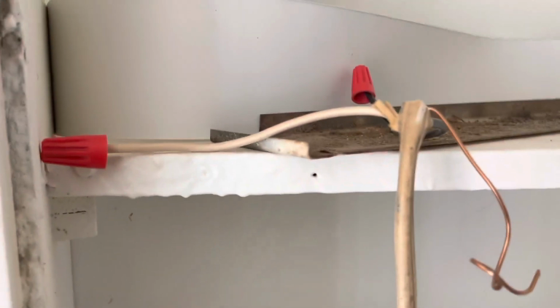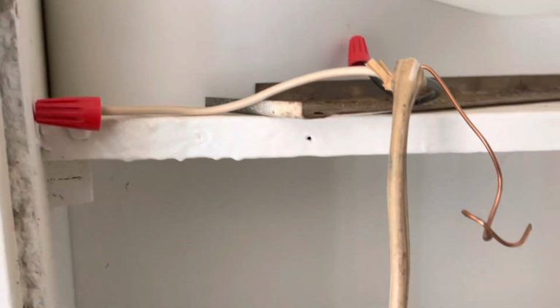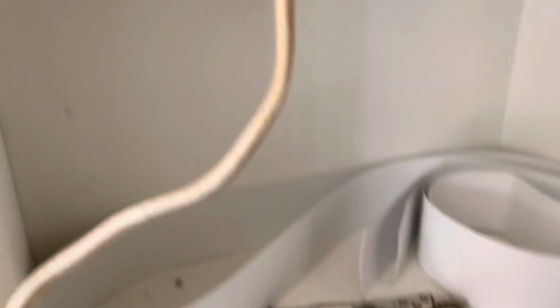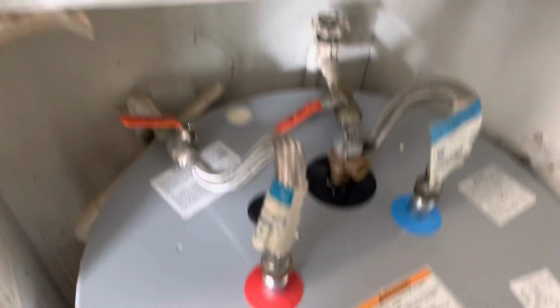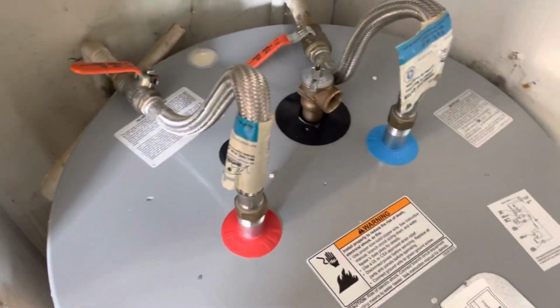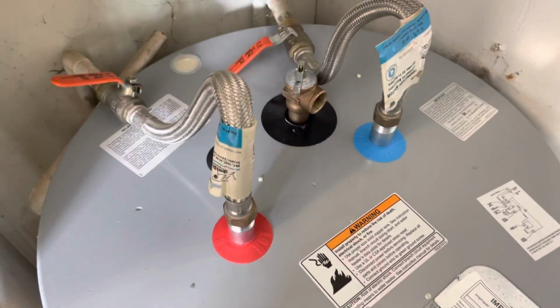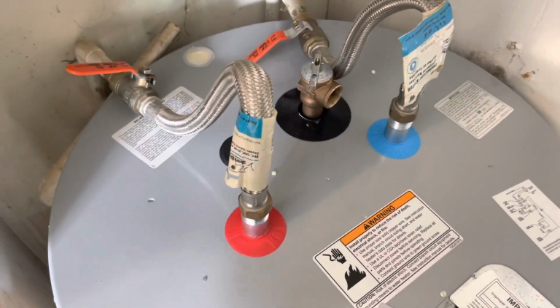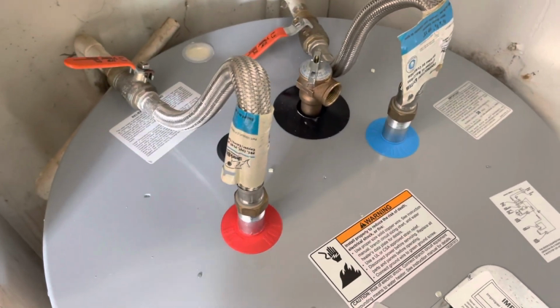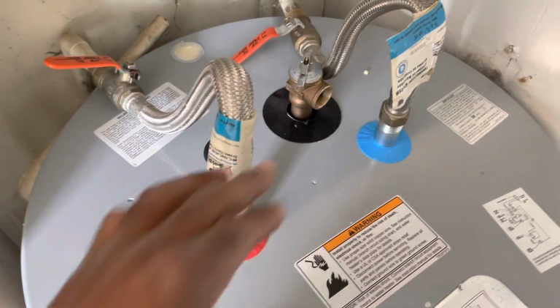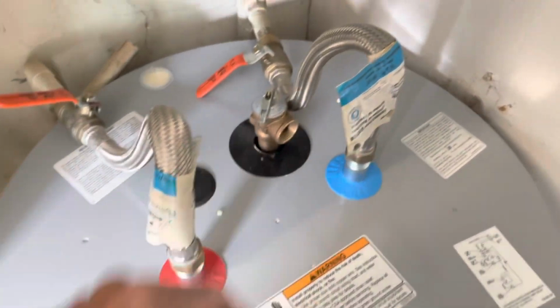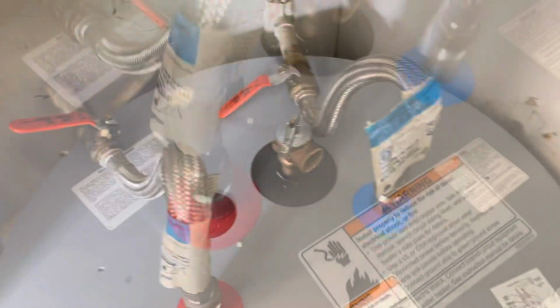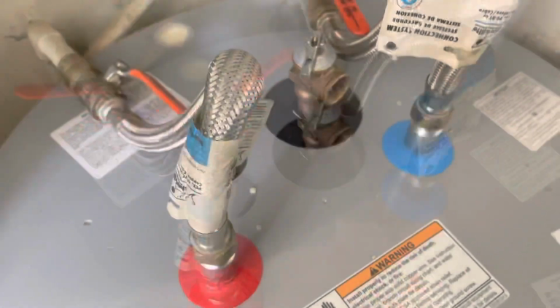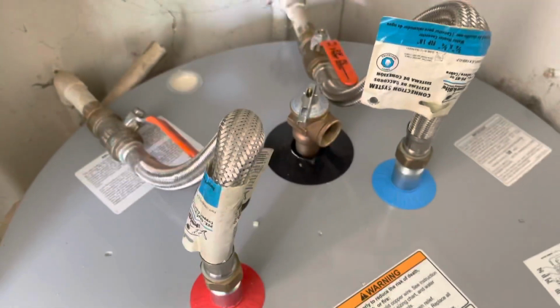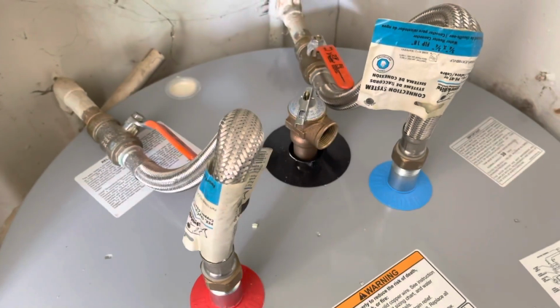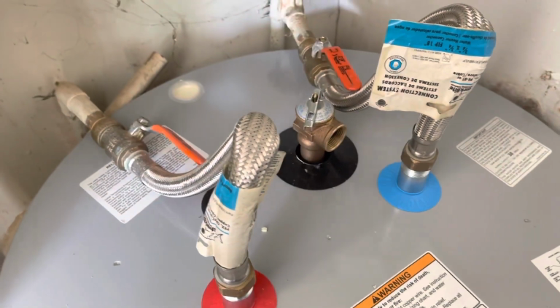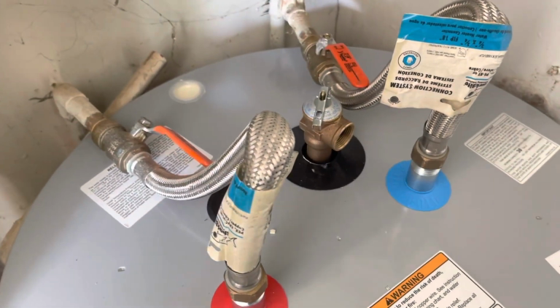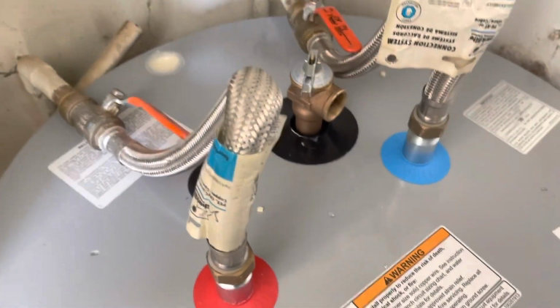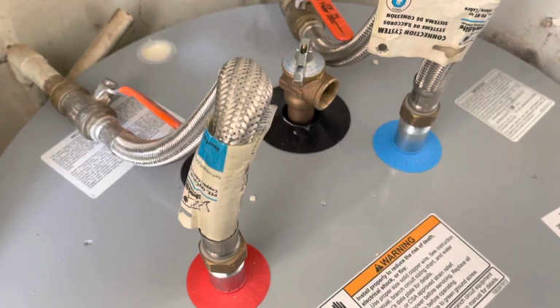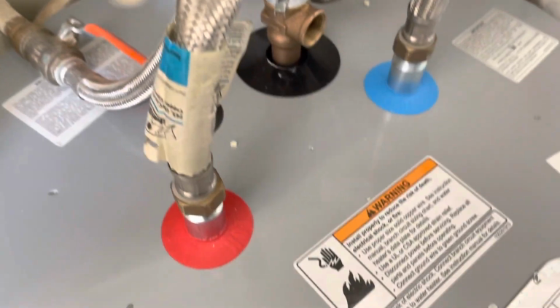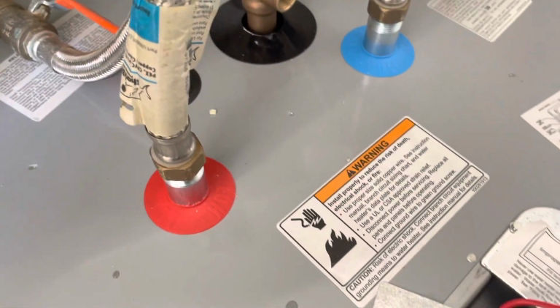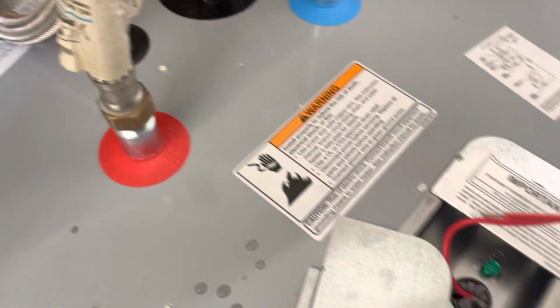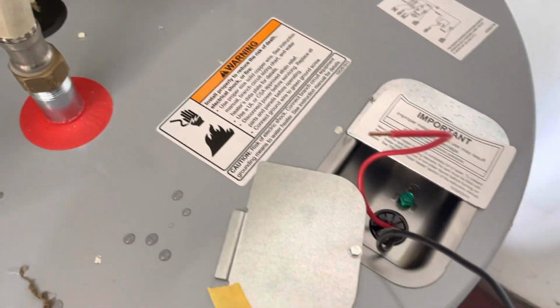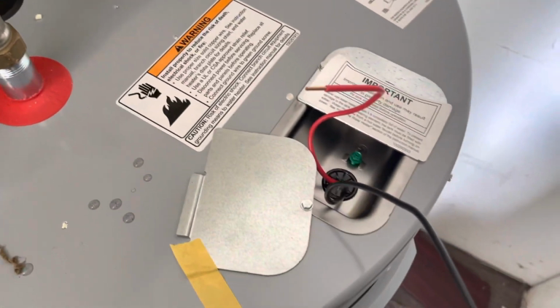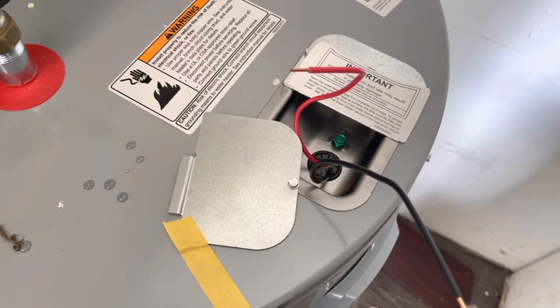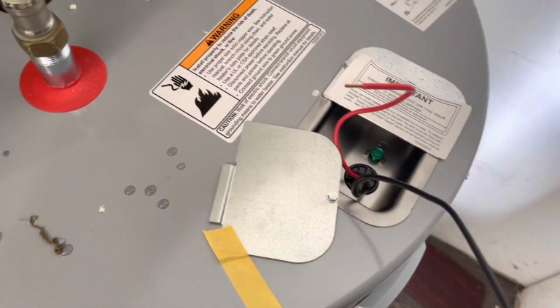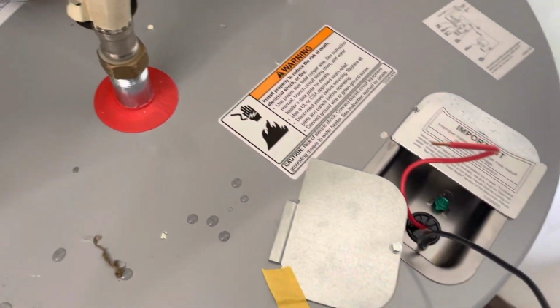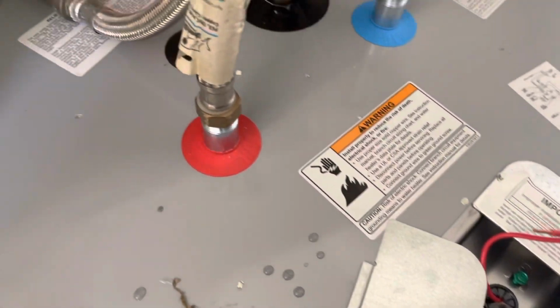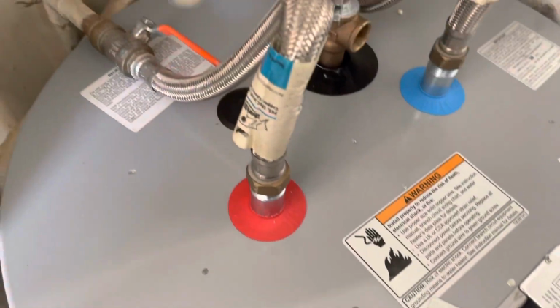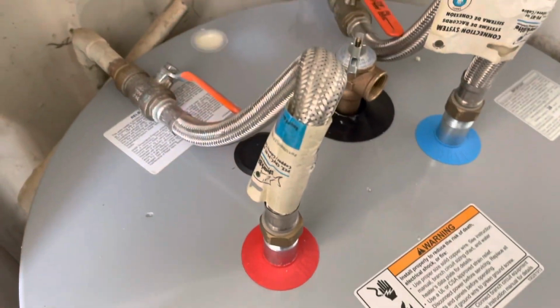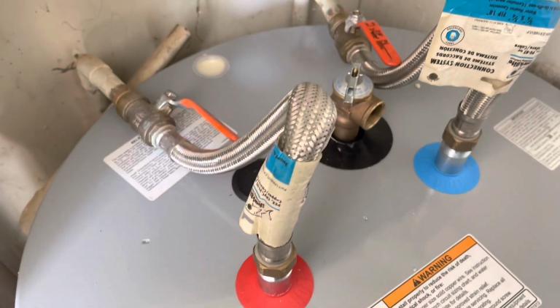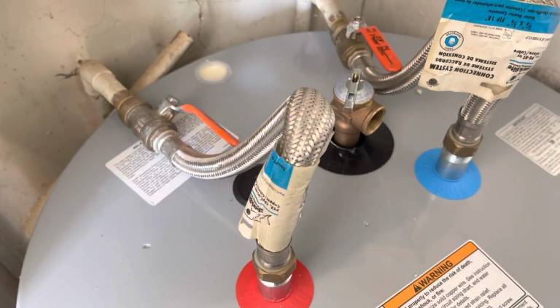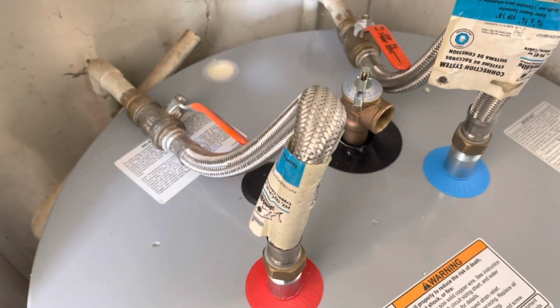Your wire is back up. Fill it up with water first. Now that the water is starting to fill it up, I'm going to wire it up. I have the water hot for 40 minutes.